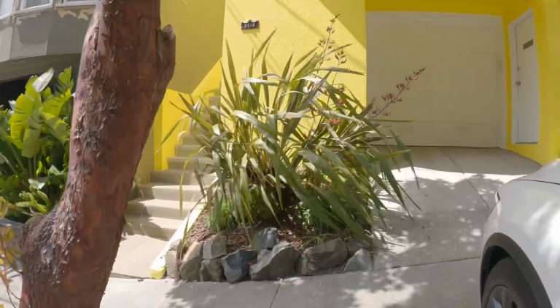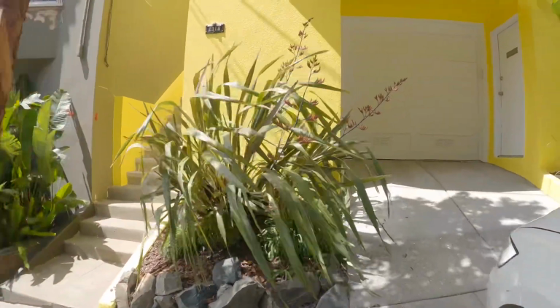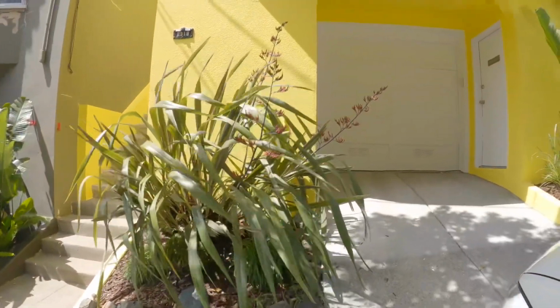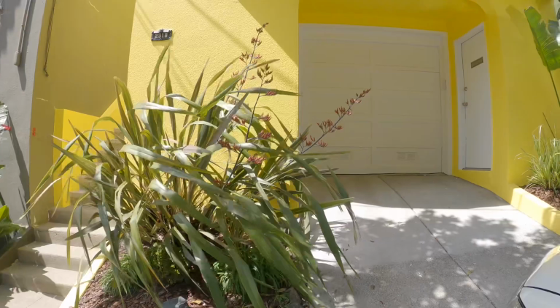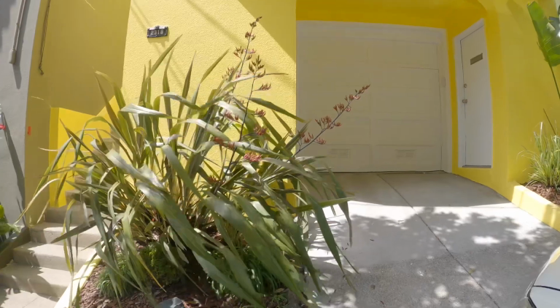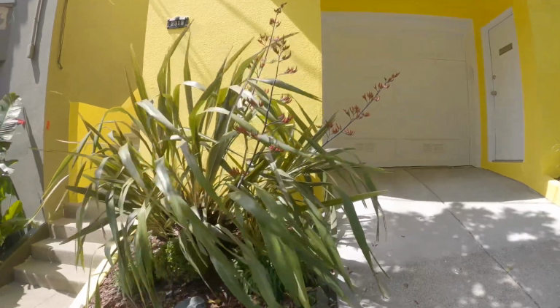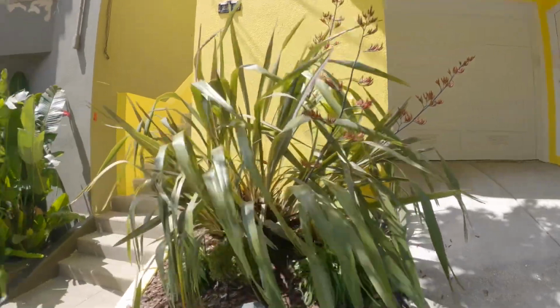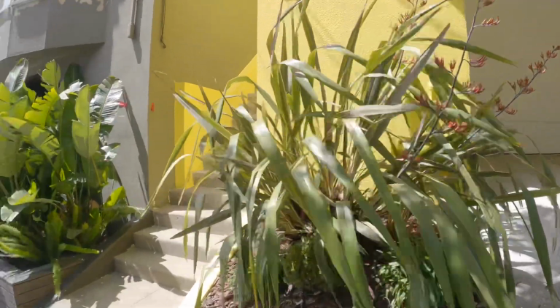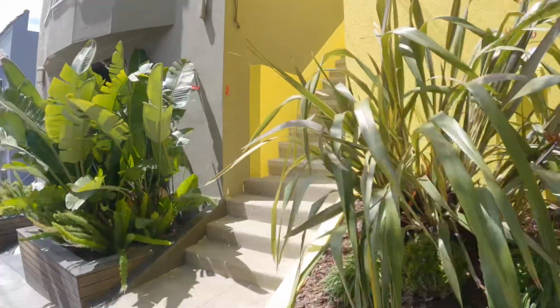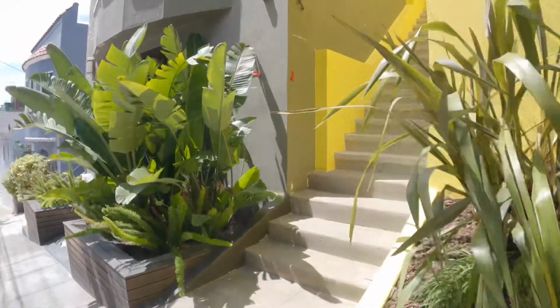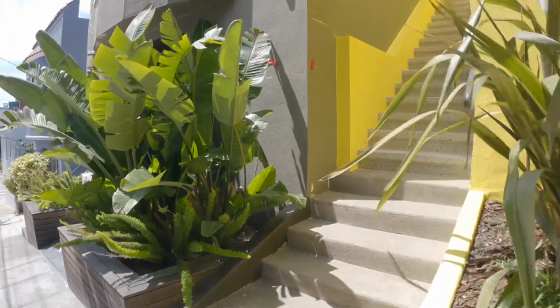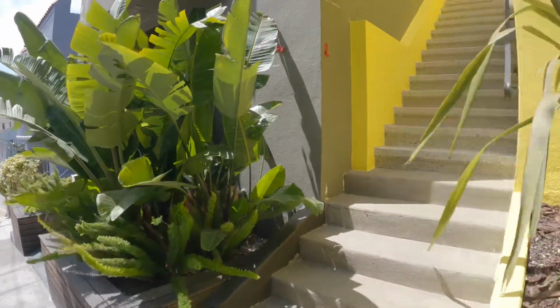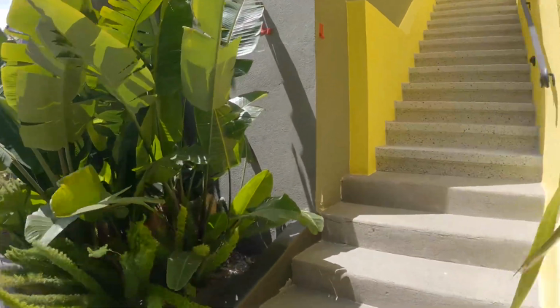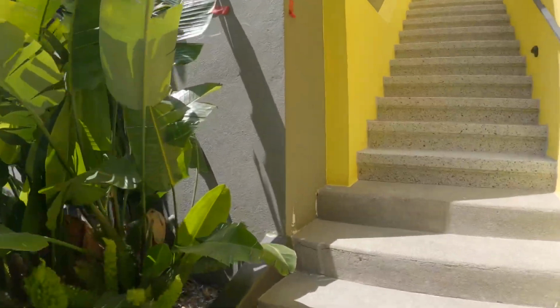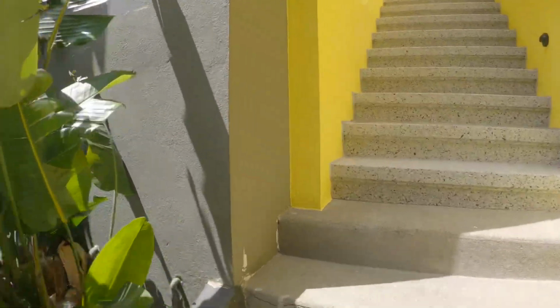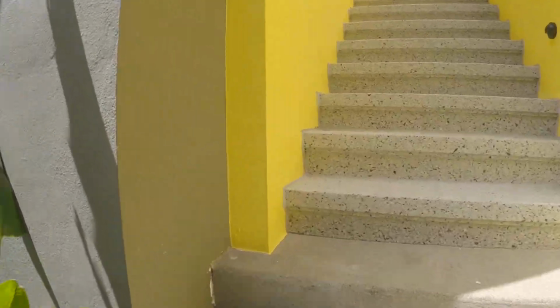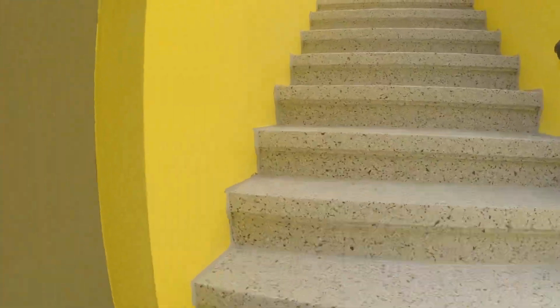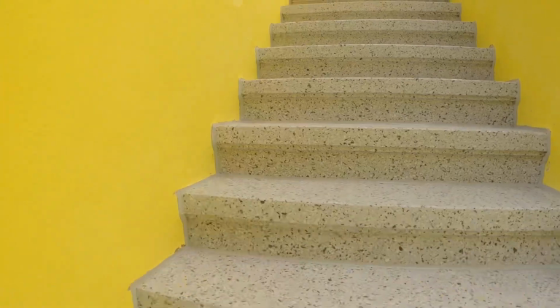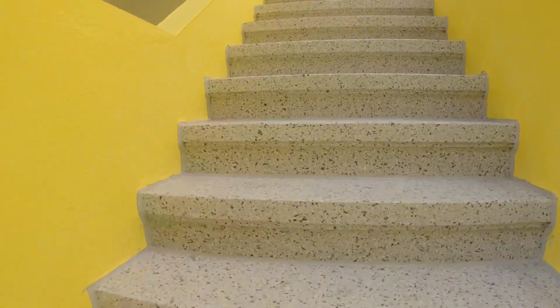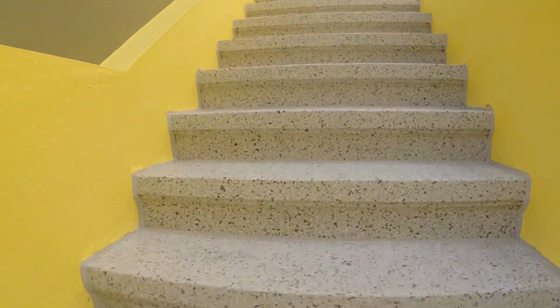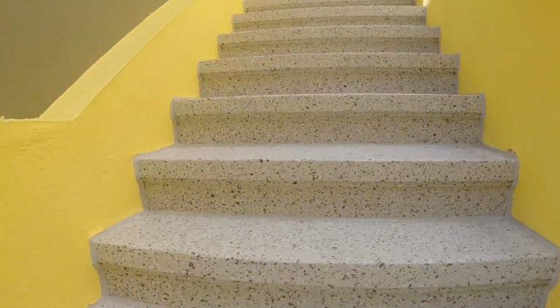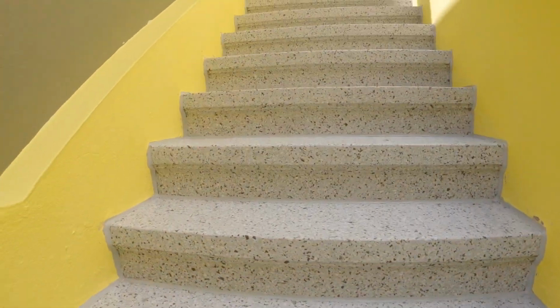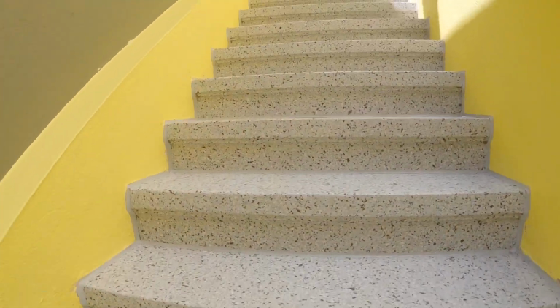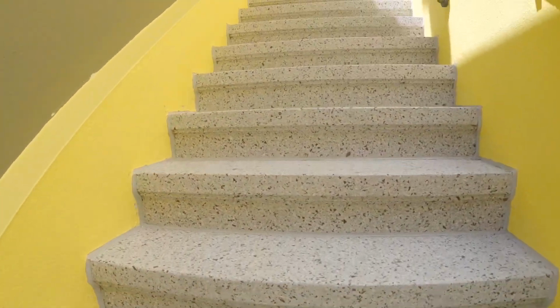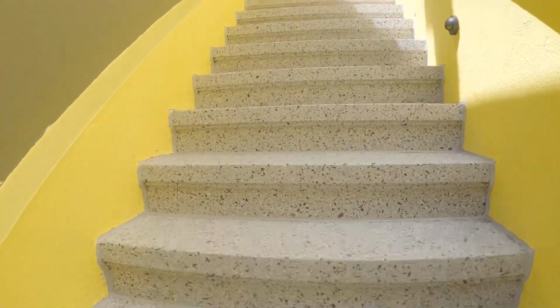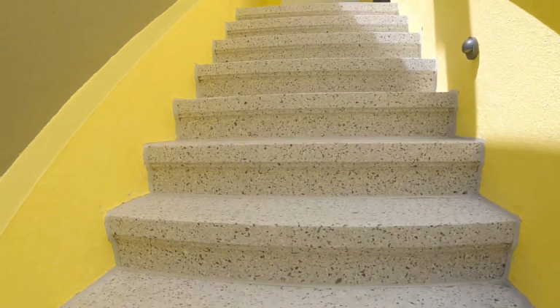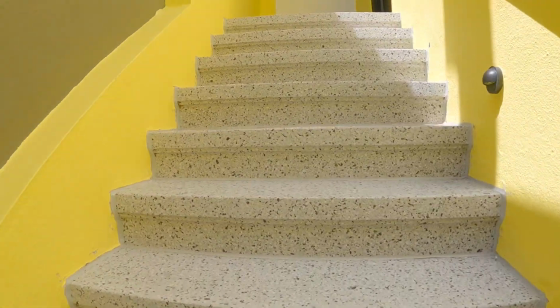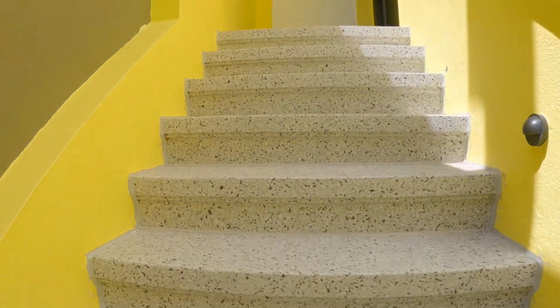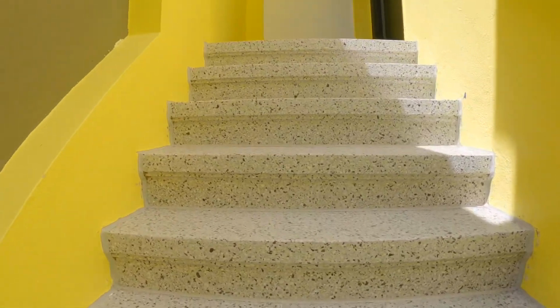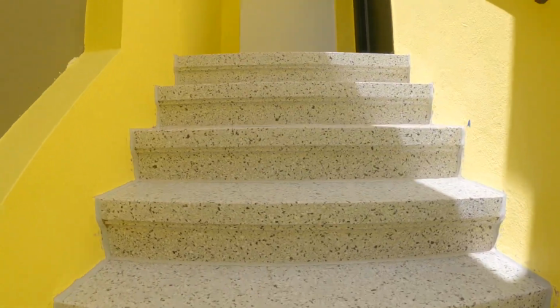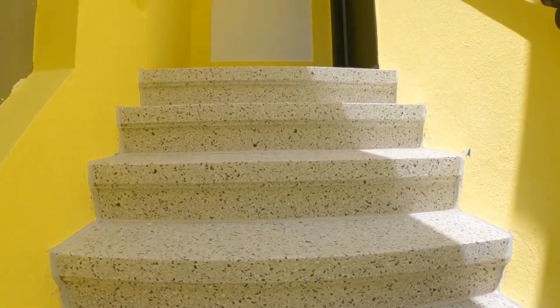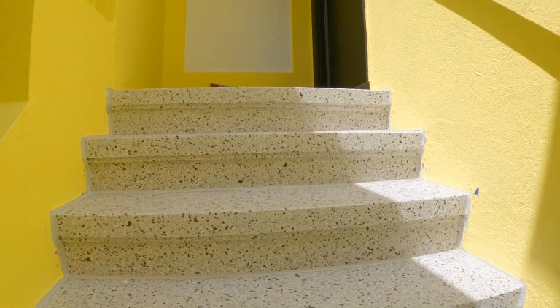This is a single-family home that we're going to be touring — a three-bedroom, one-and-a-half bath that has been completely remodeled. Let's enter this home.